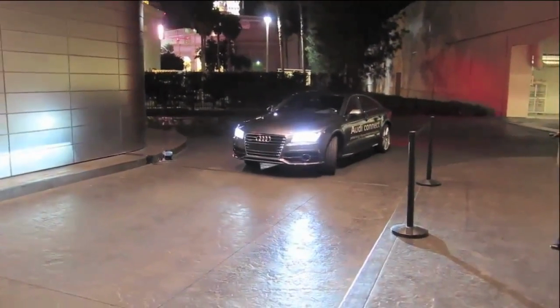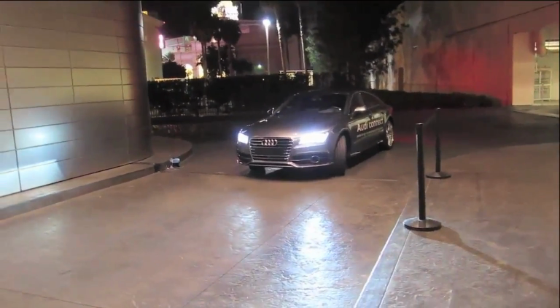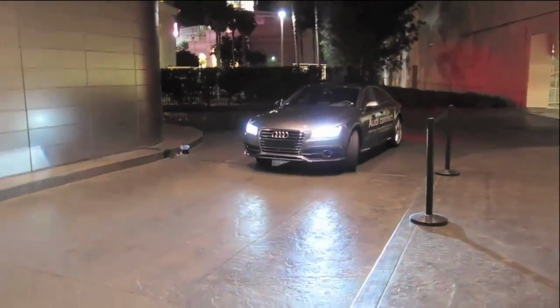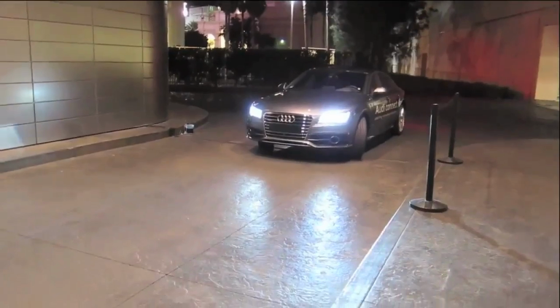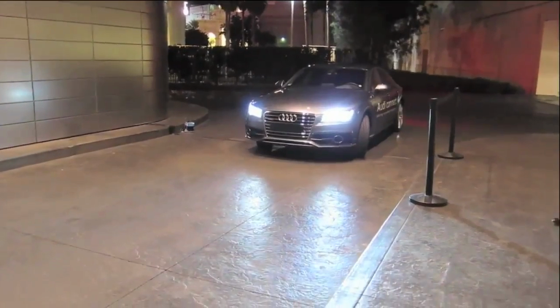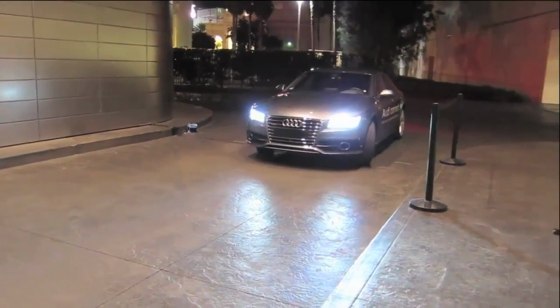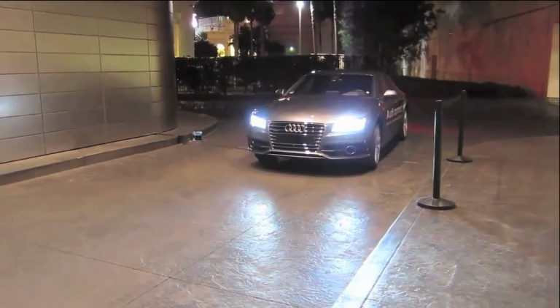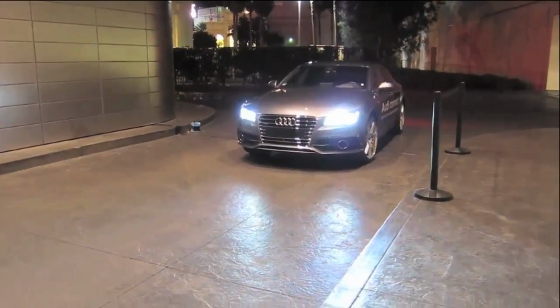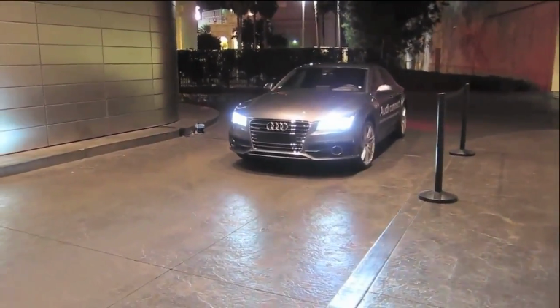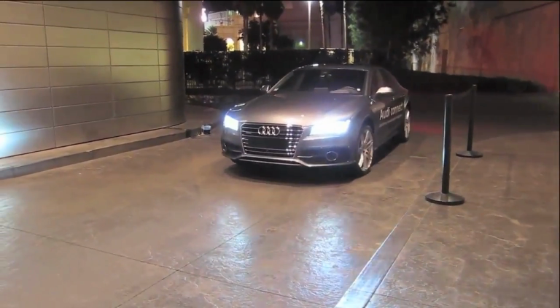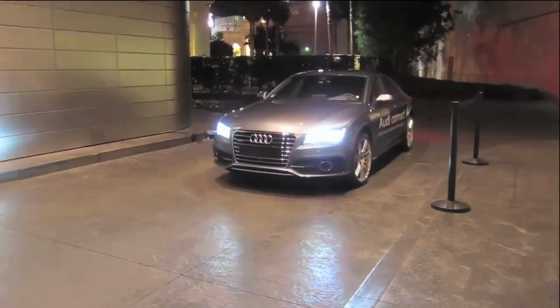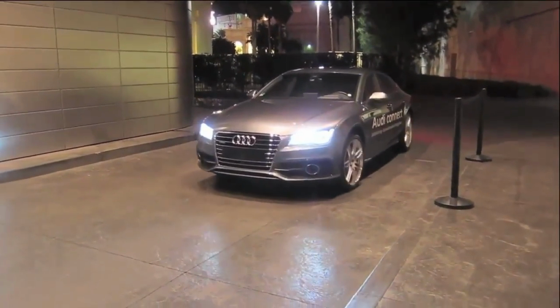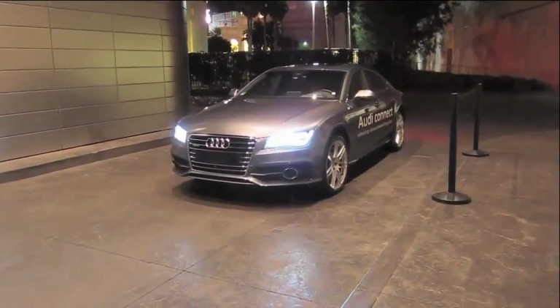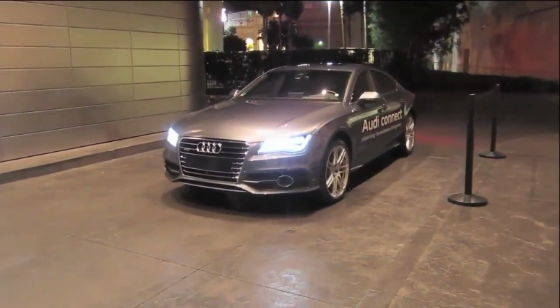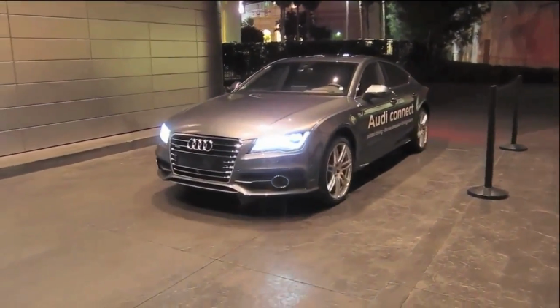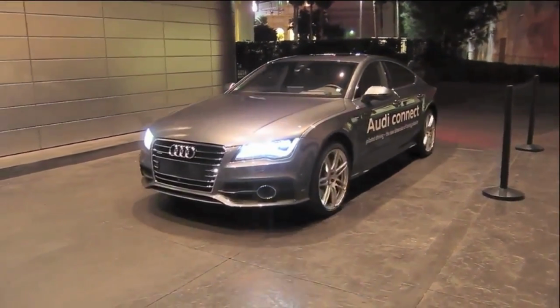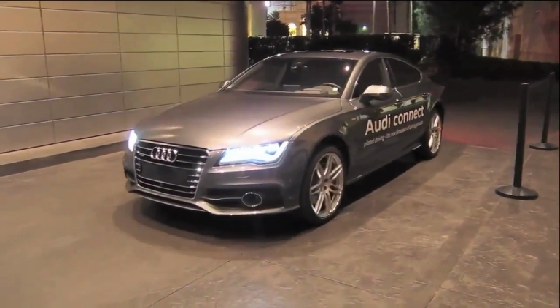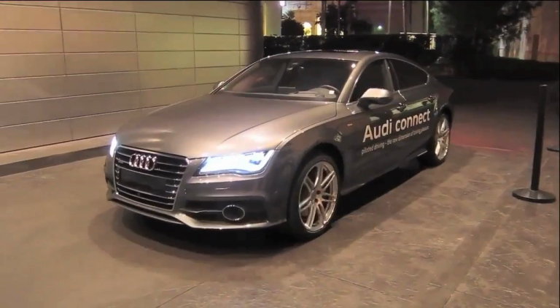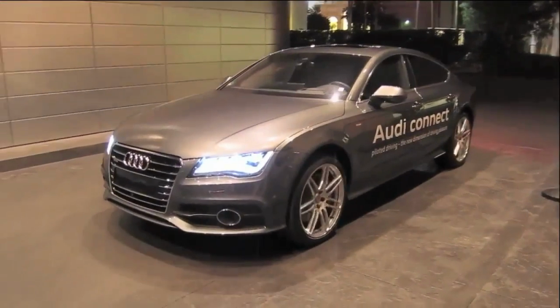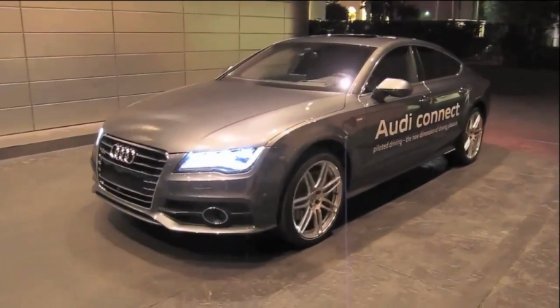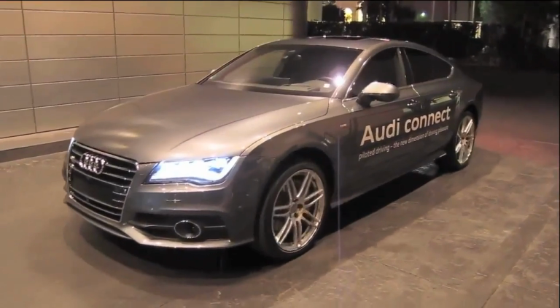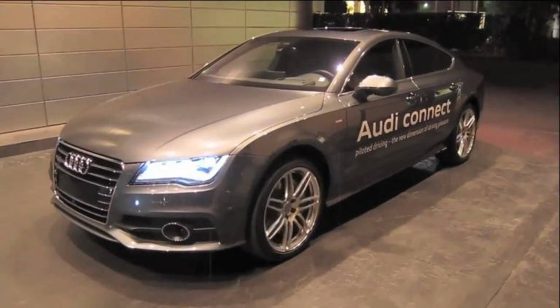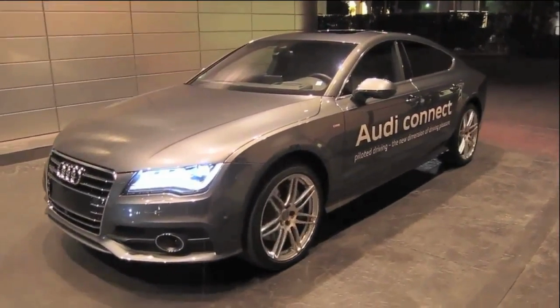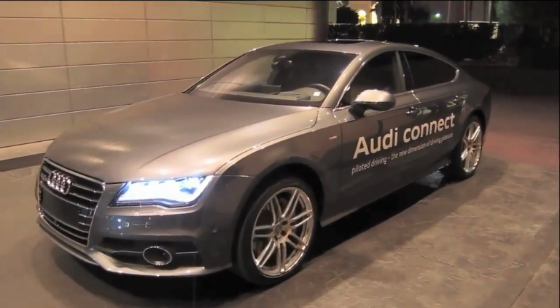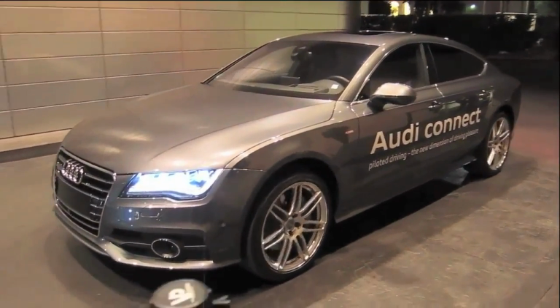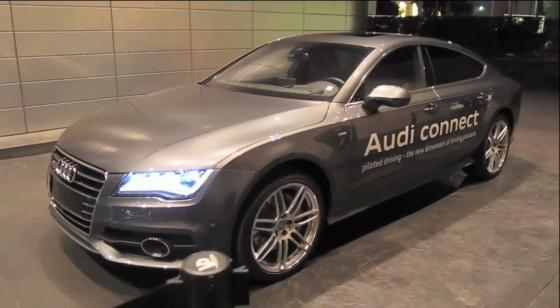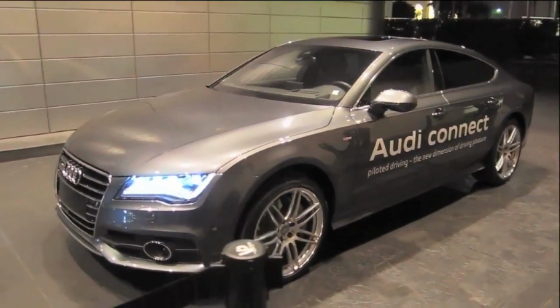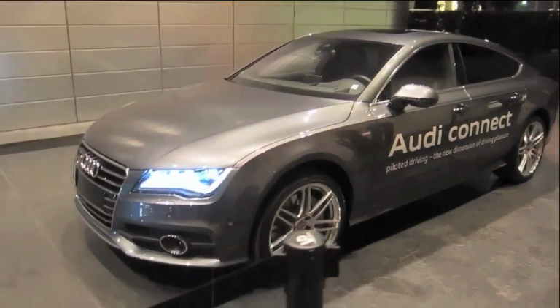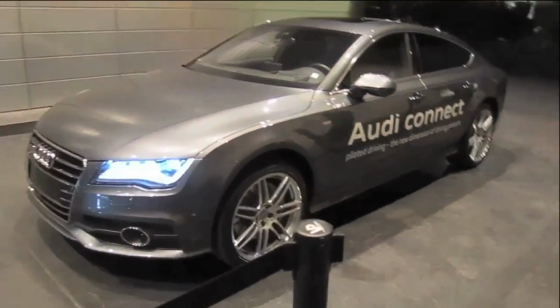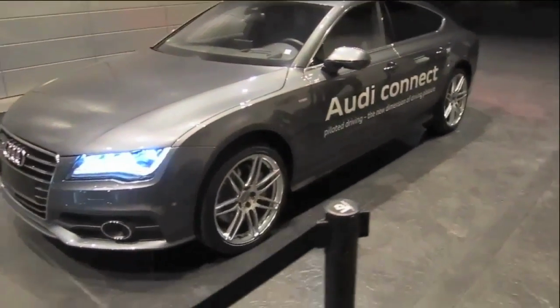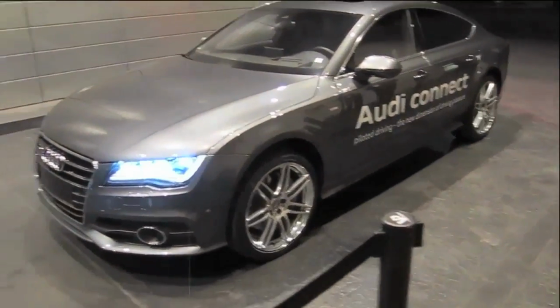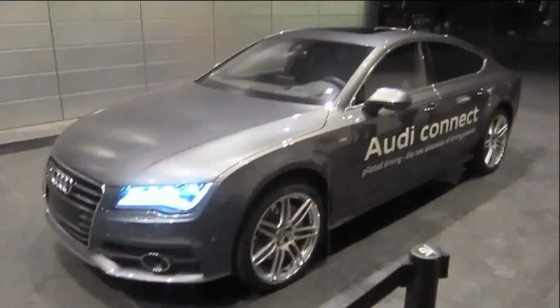You can see that the car is approaching and there is no driver. We are going to park right here in front of us. This is where our businessman wants the car to pick him up.